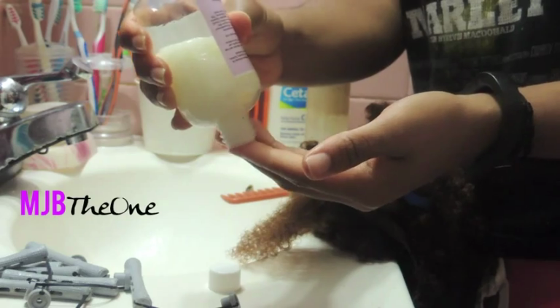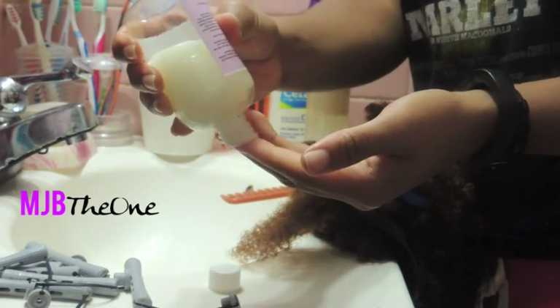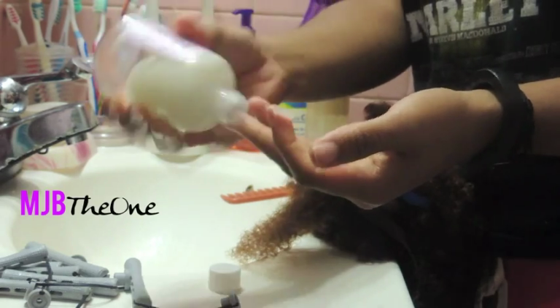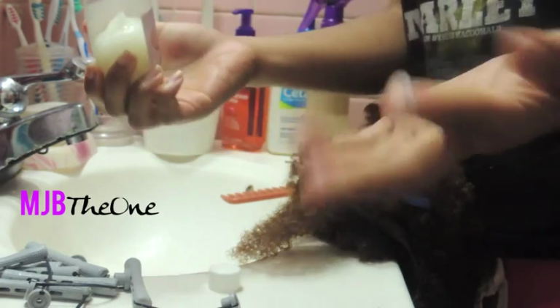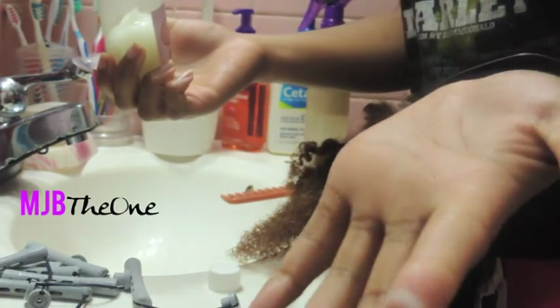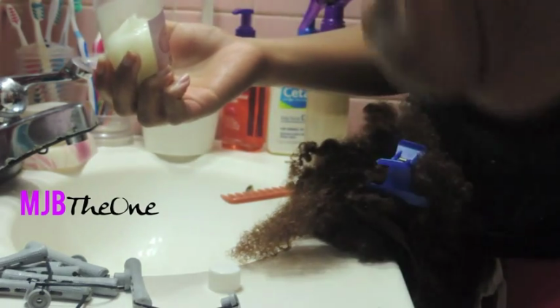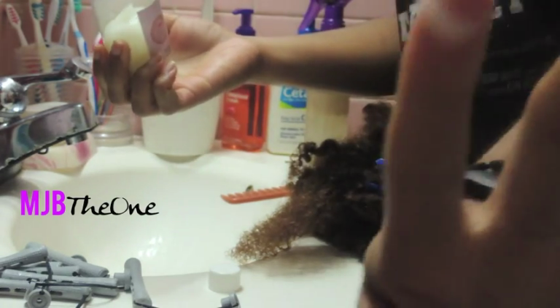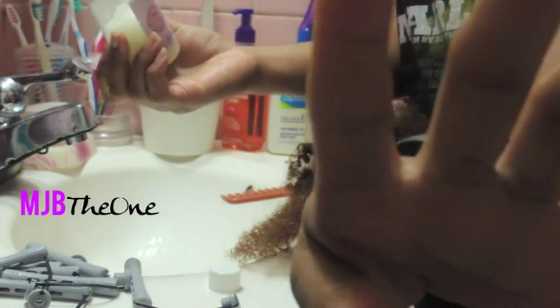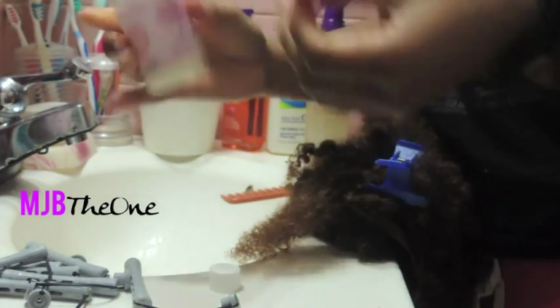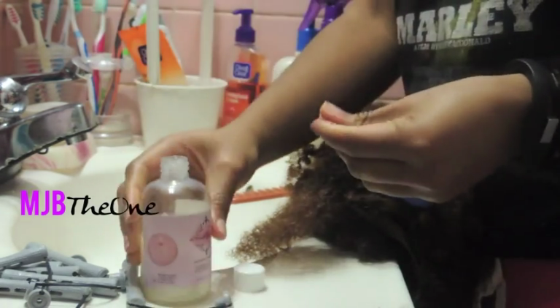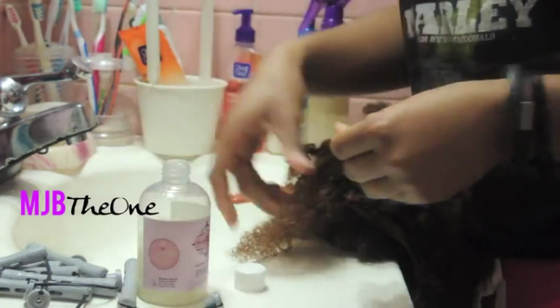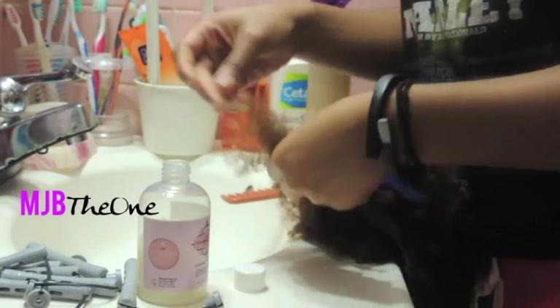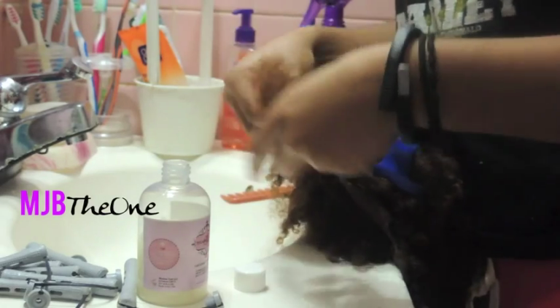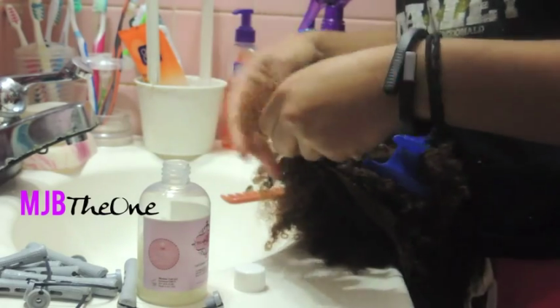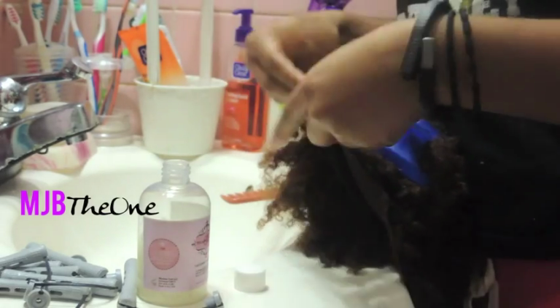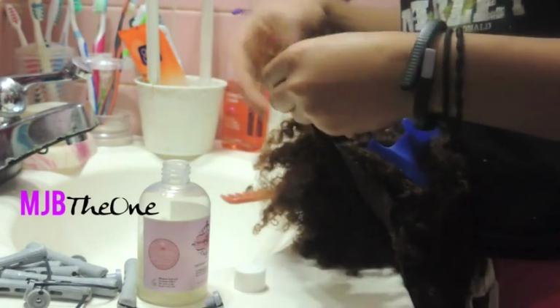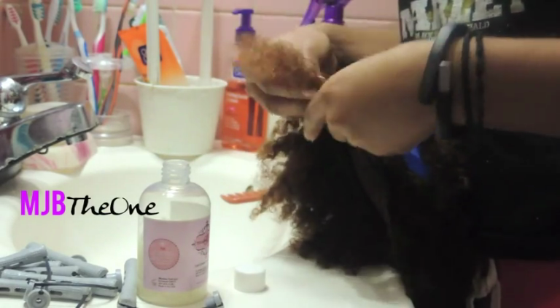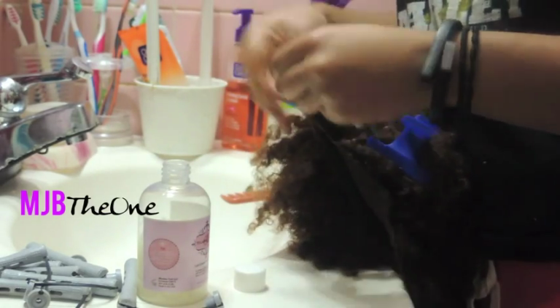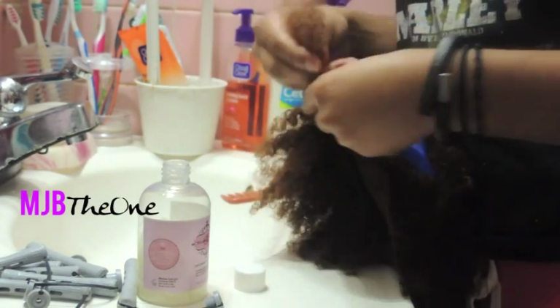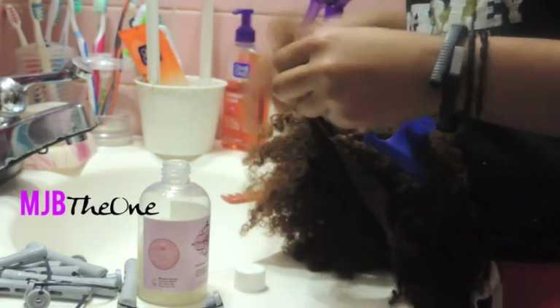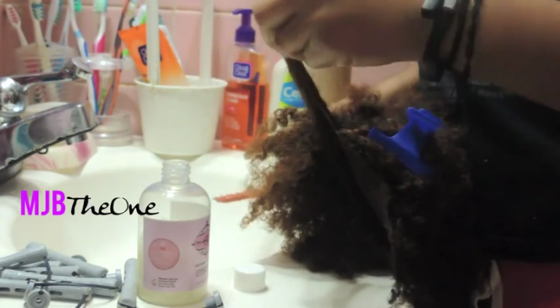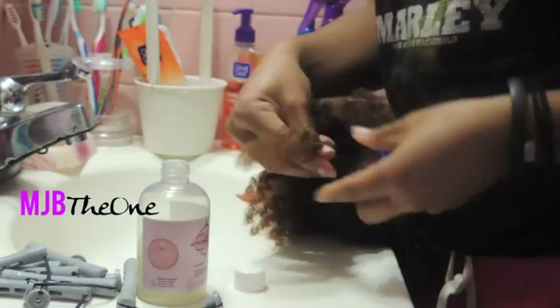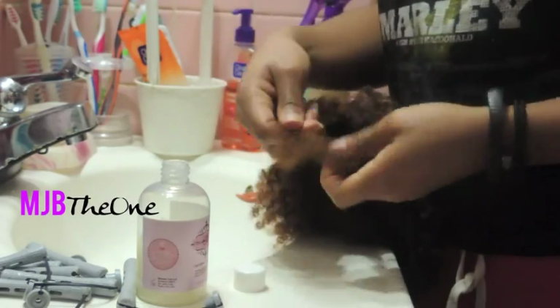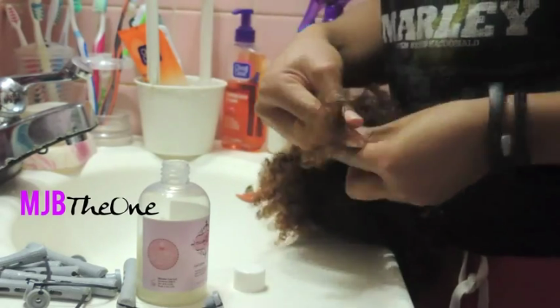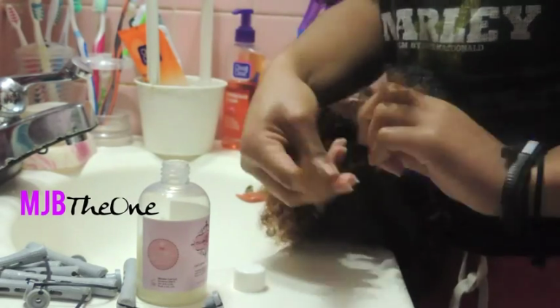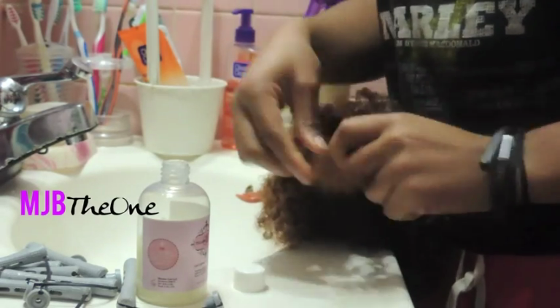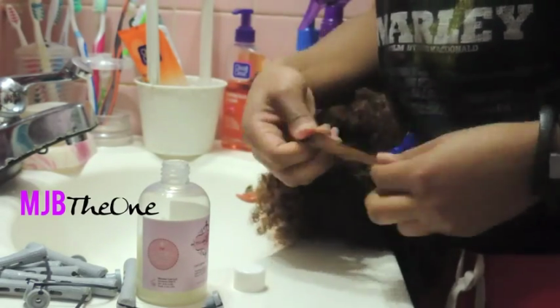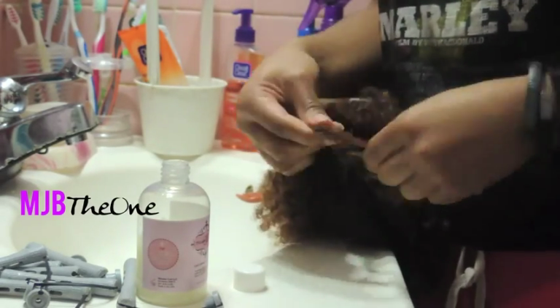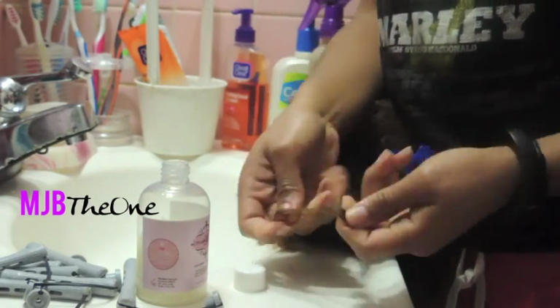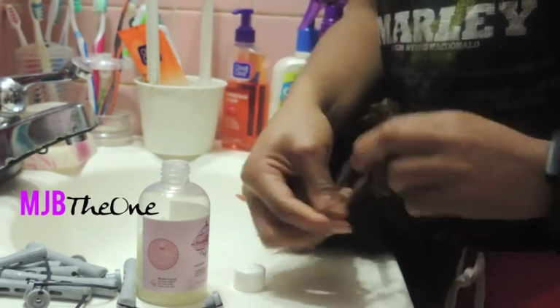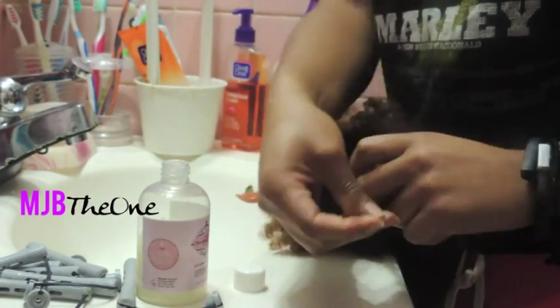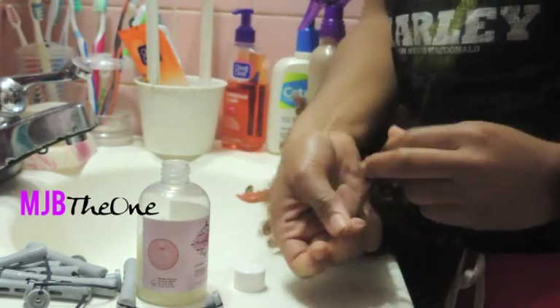I'm going to take a small amount of my Wonder Curl styler — not too much is needed for this hair, so only about a dime size. This product is very thick so you won't need very much of it for each twist. Then I rub it through thoroughly and begin my two strand twist process.